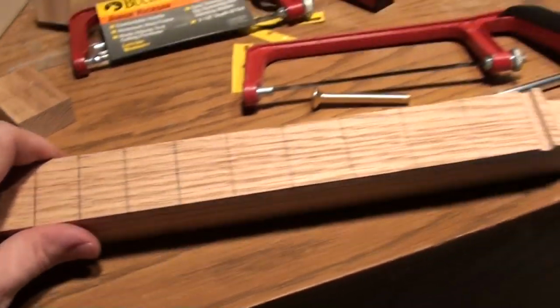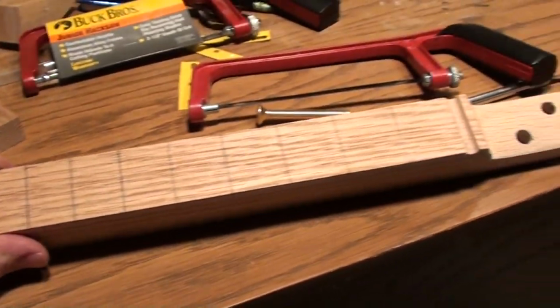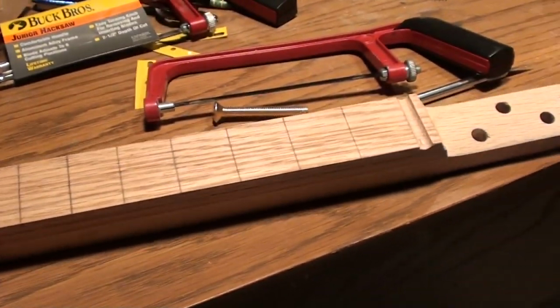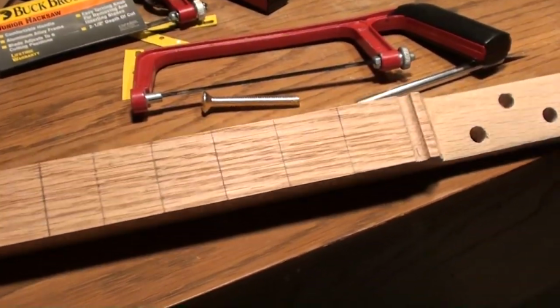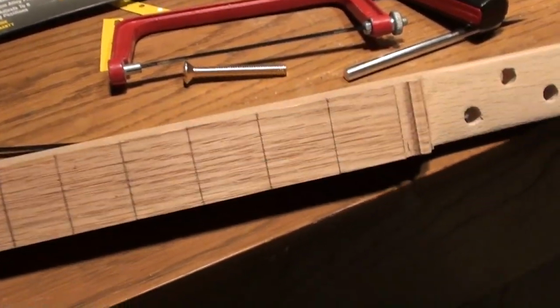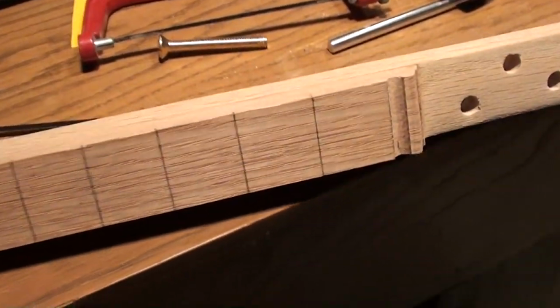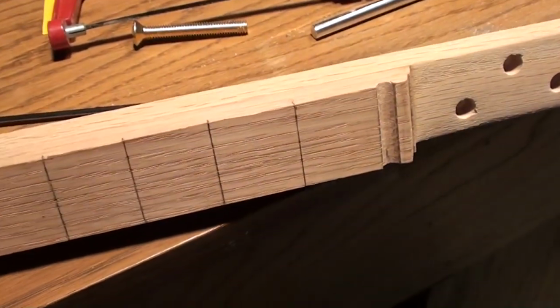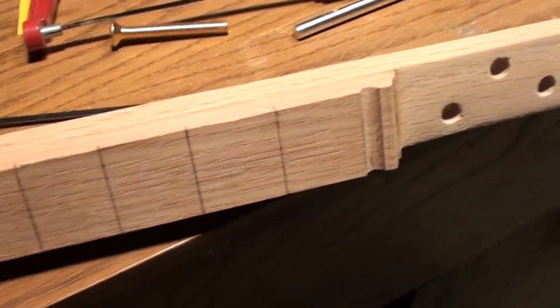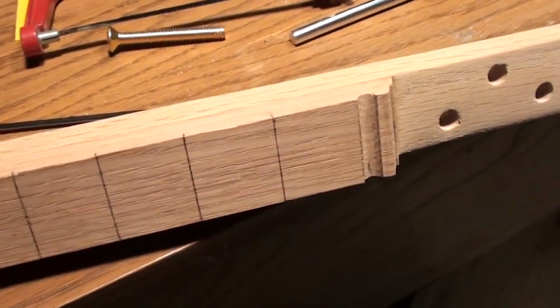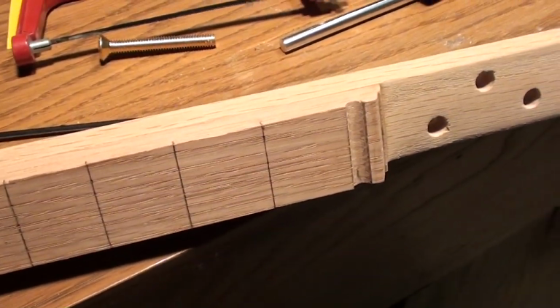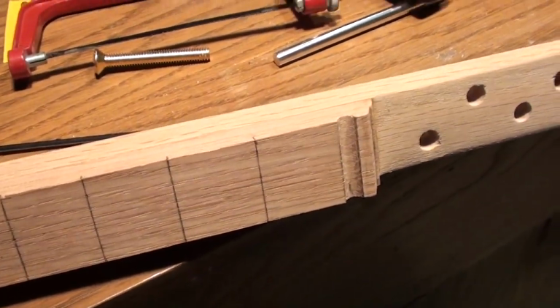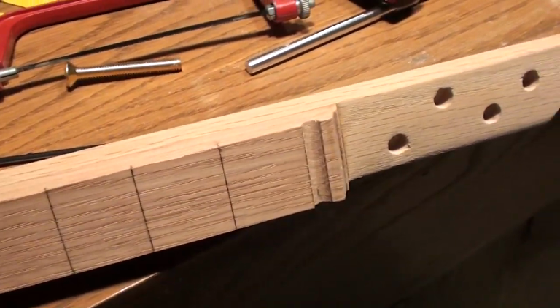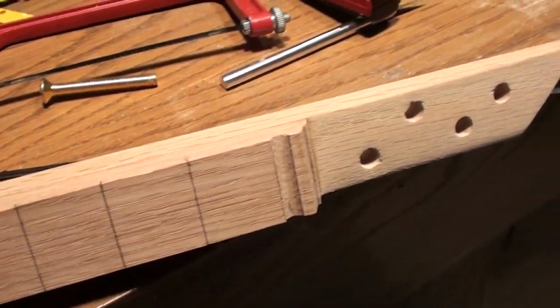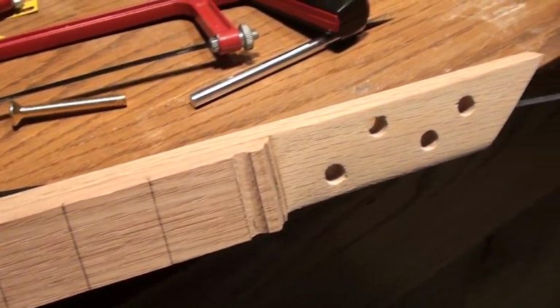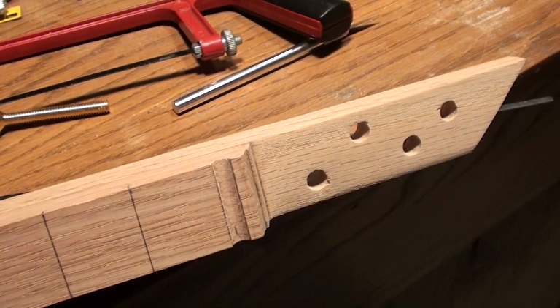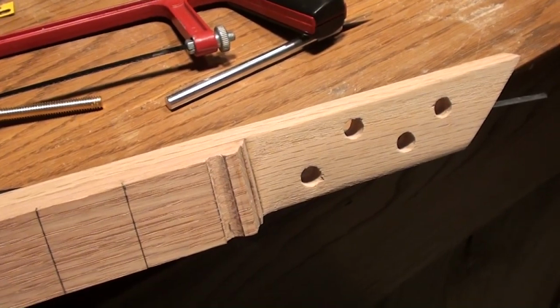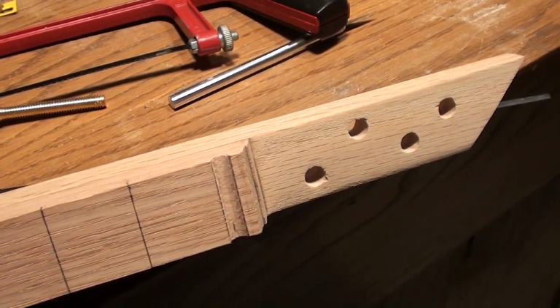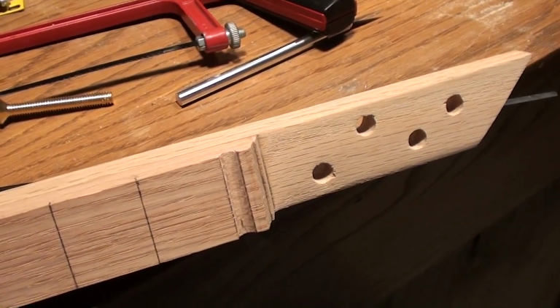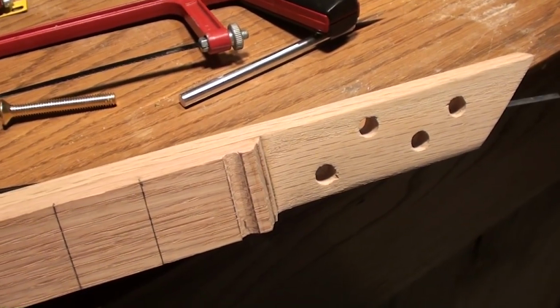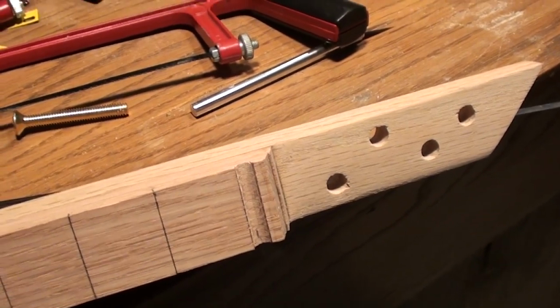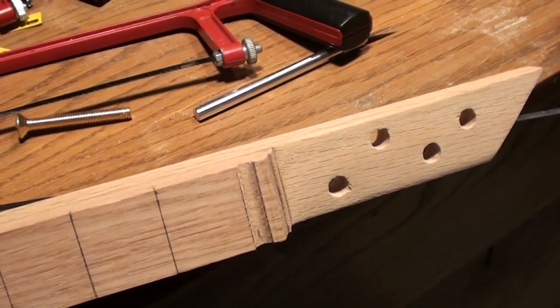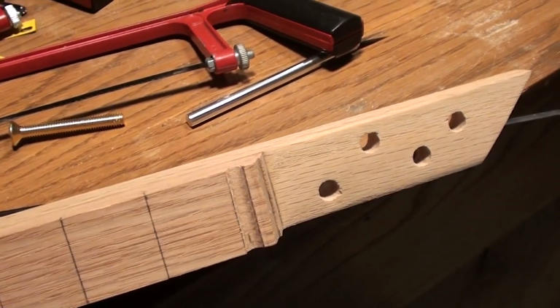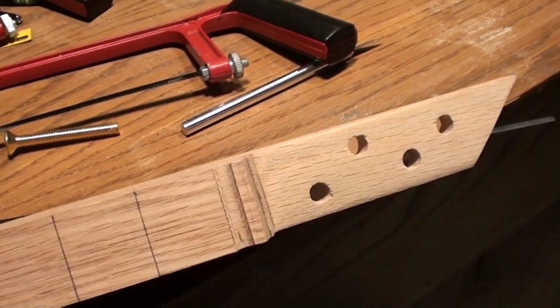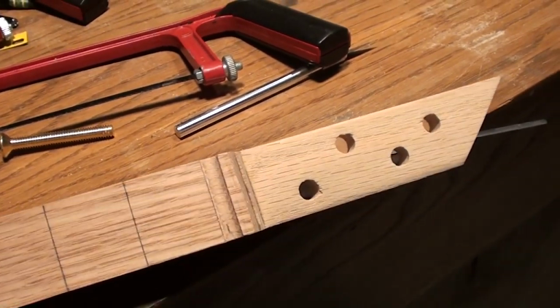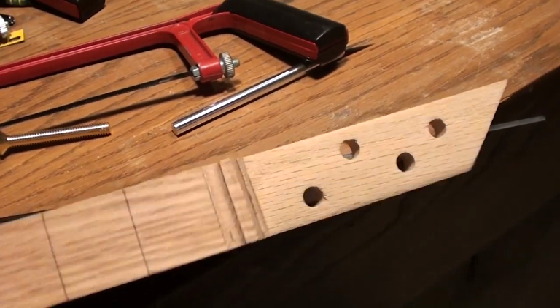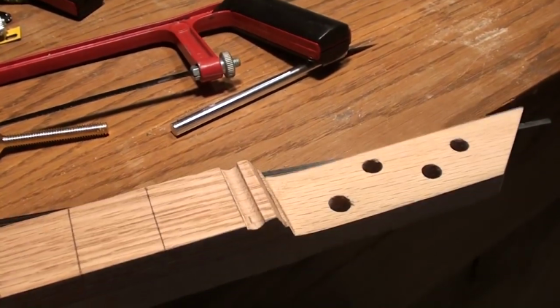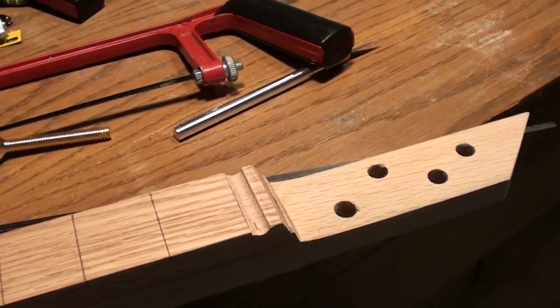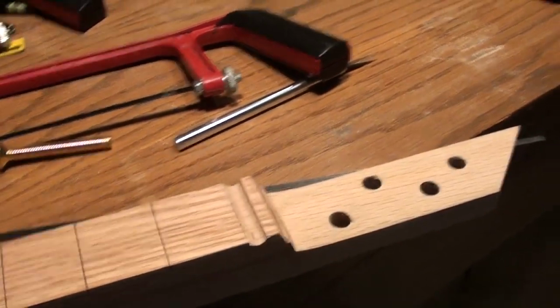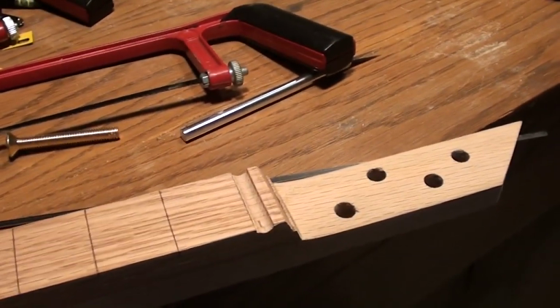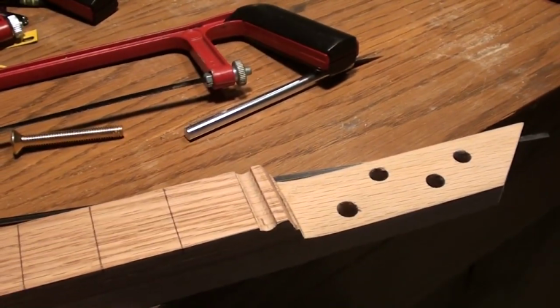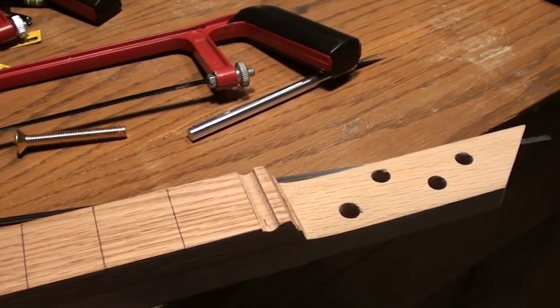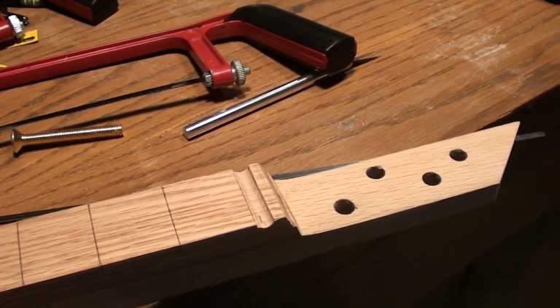Anyway, I just wanted to give you a quick update and show you that it is progressing. I'll come back in a little bit and show you how it turned out. See you later.